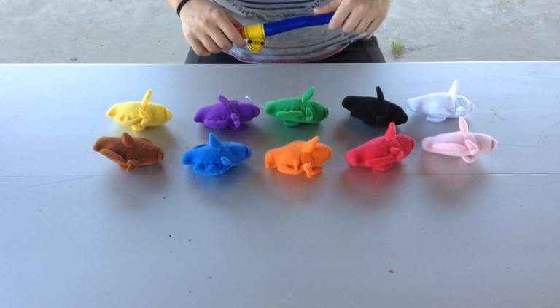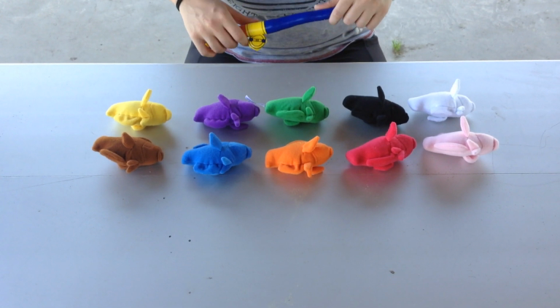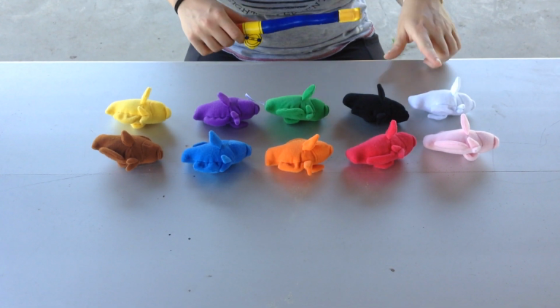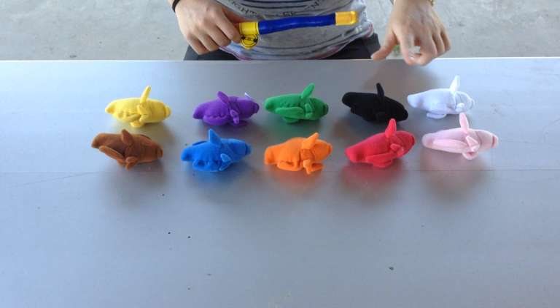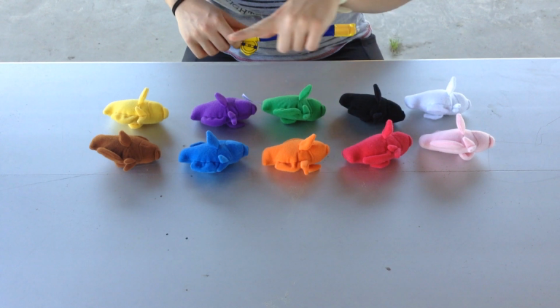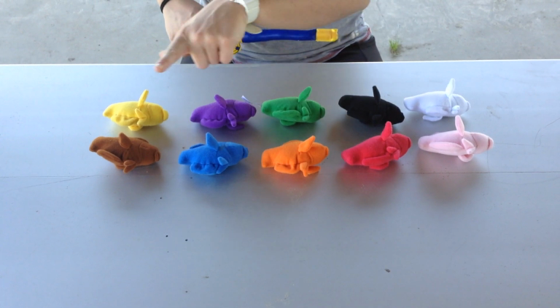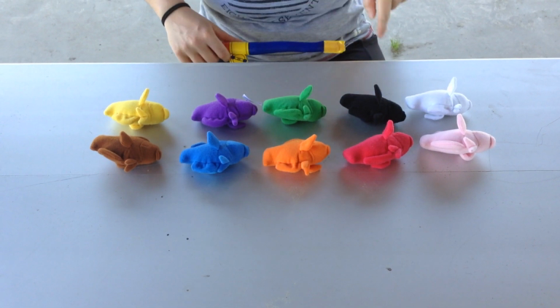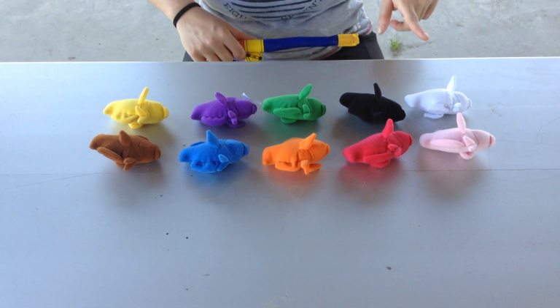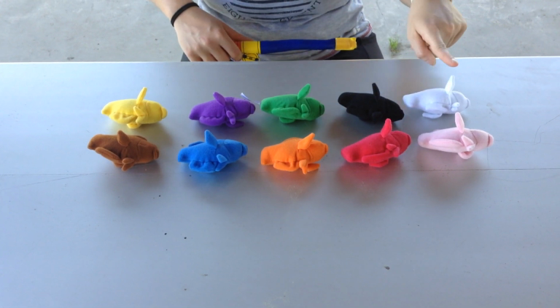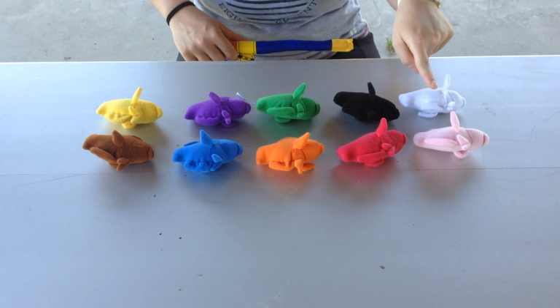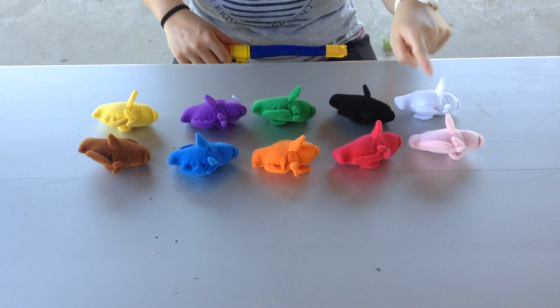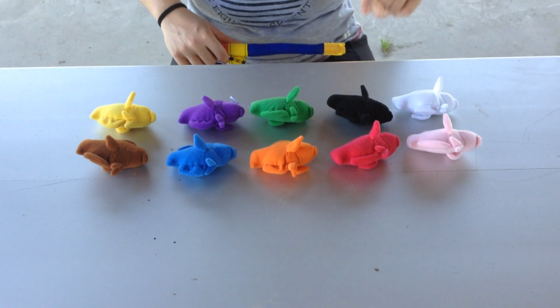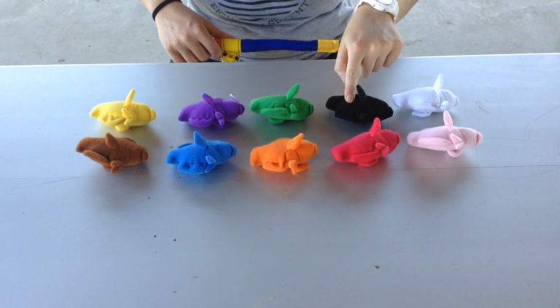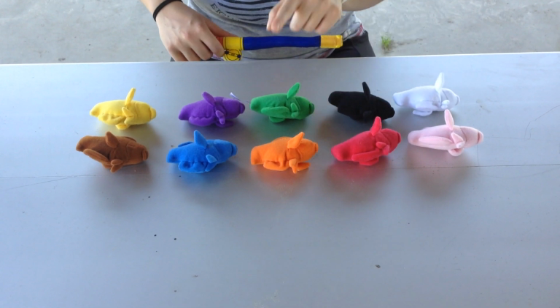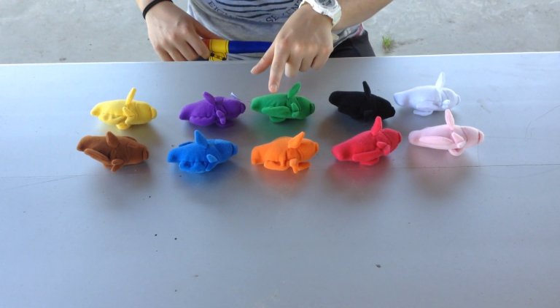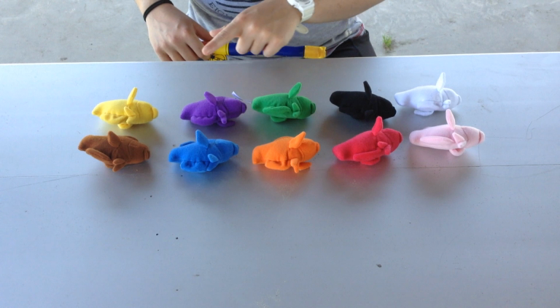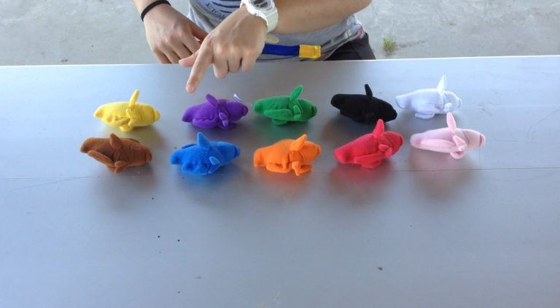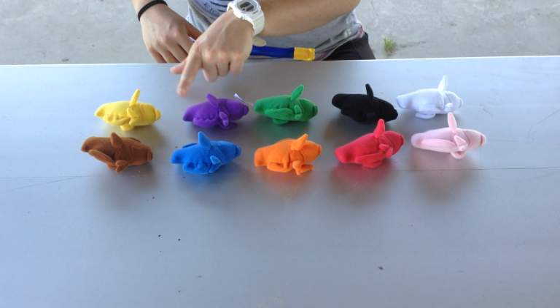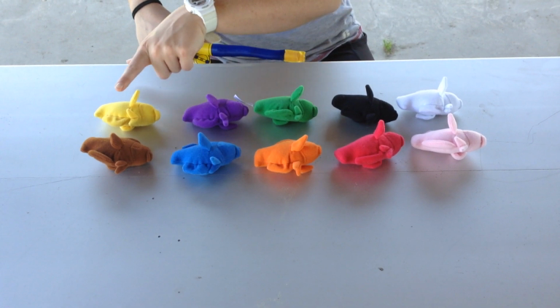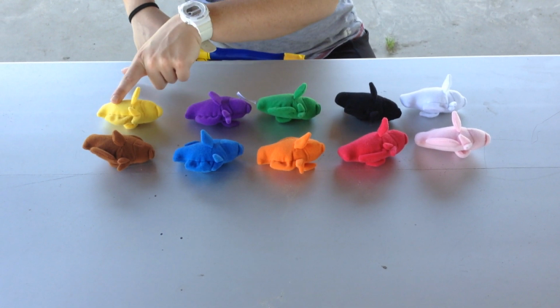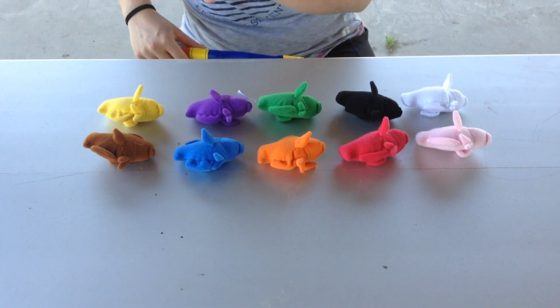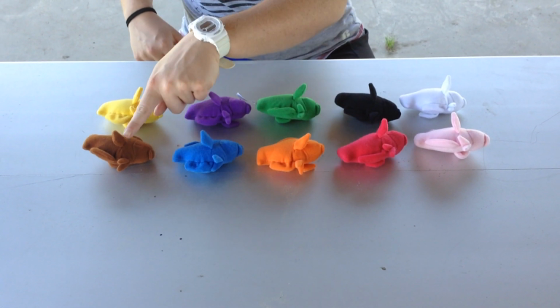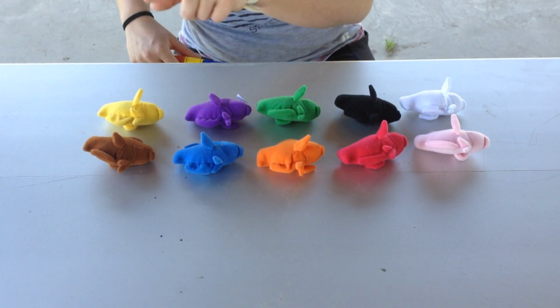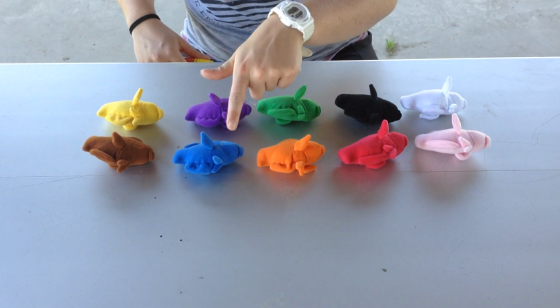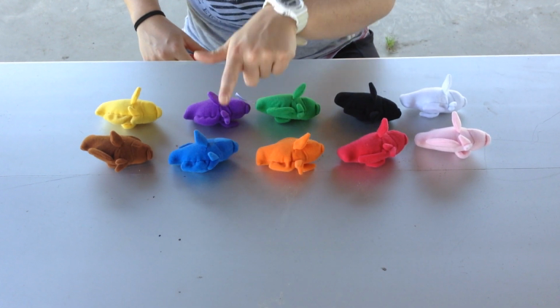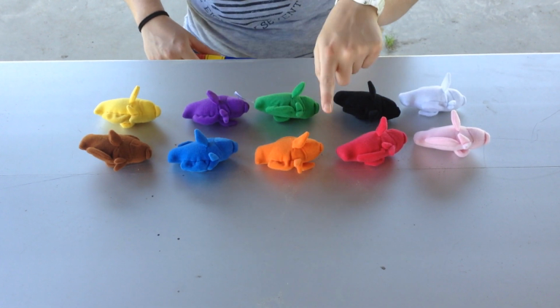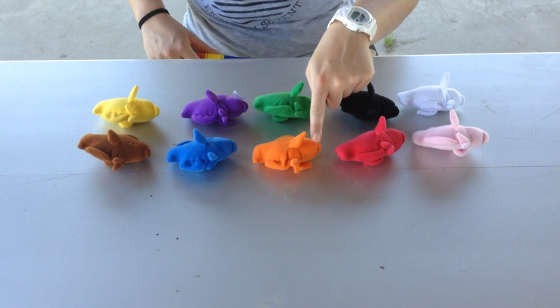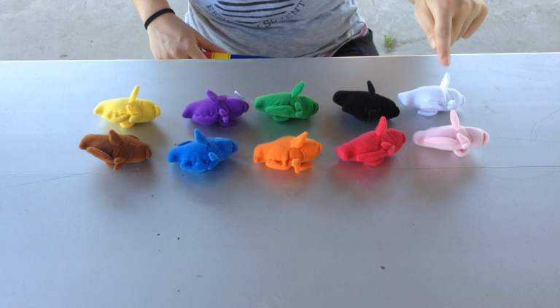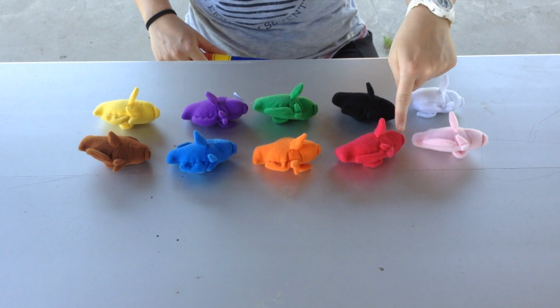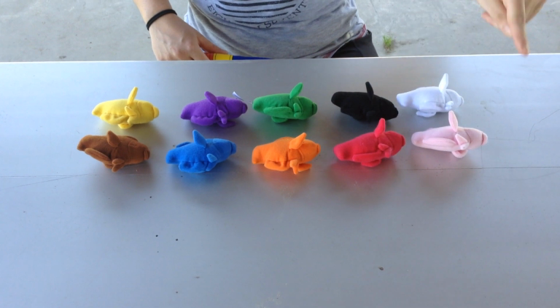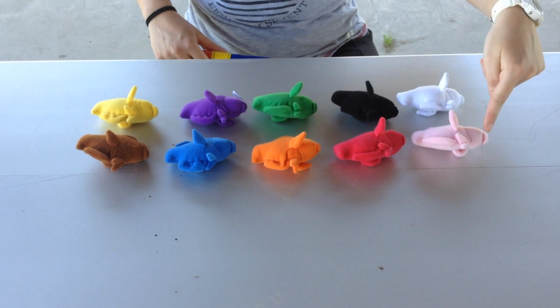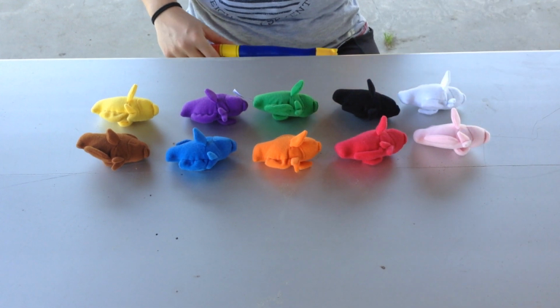And we have all — like I said, they're all different colors. So we have white, black, green, purple, yellow, brown, blue, orange, red, and pink.